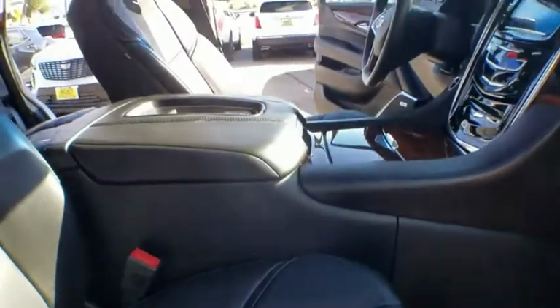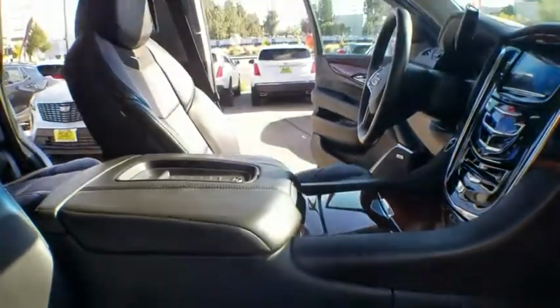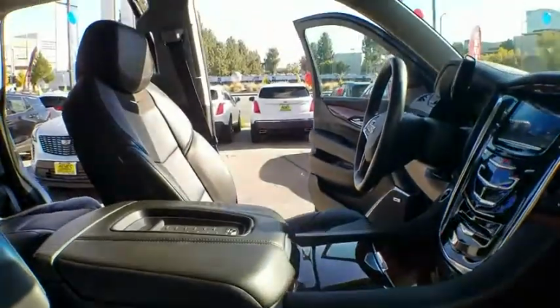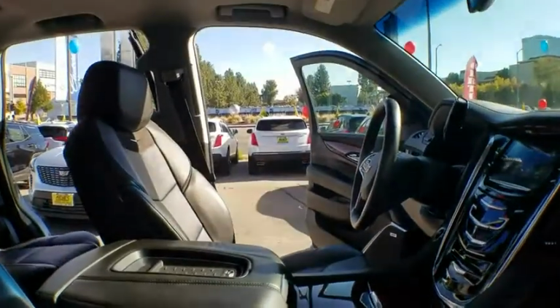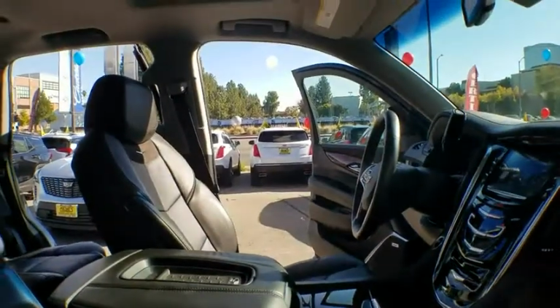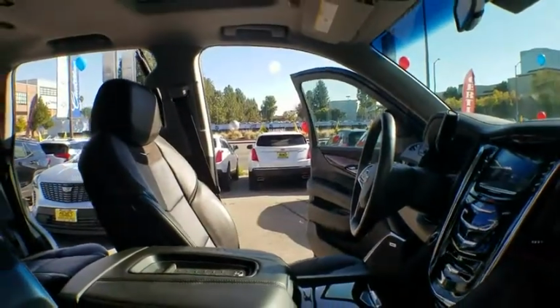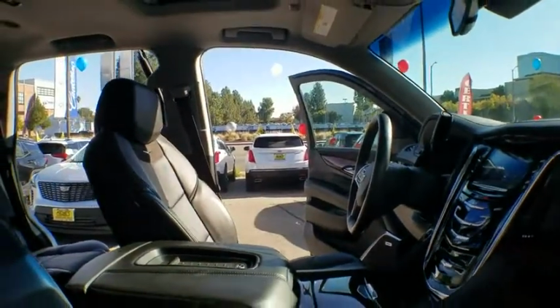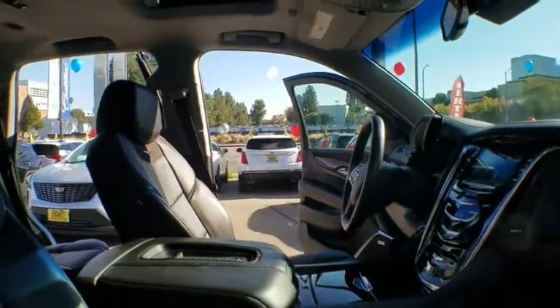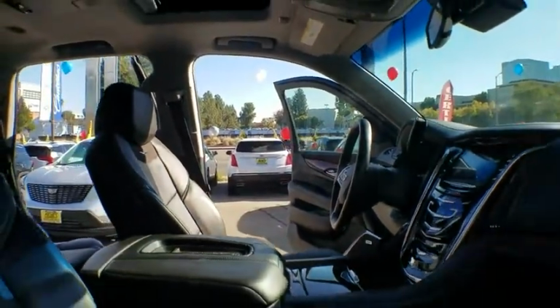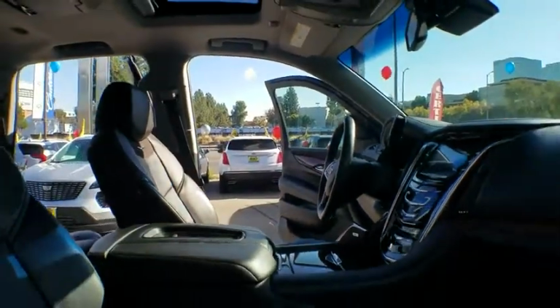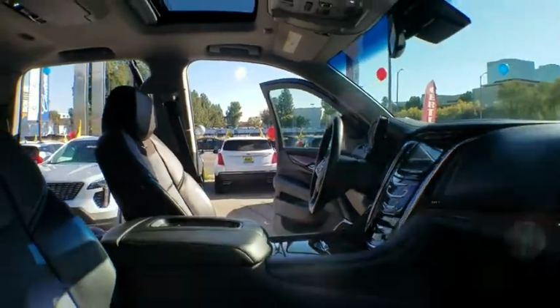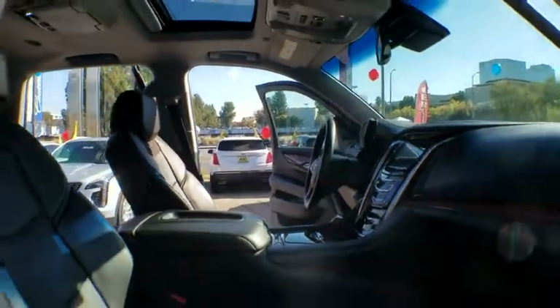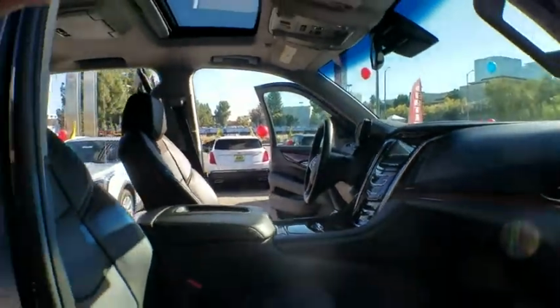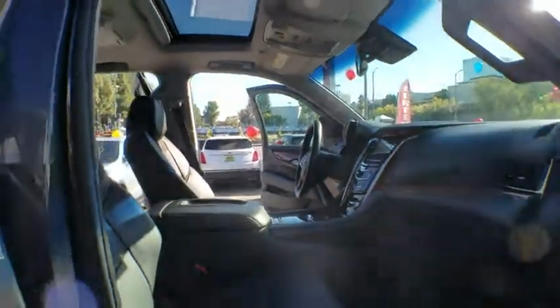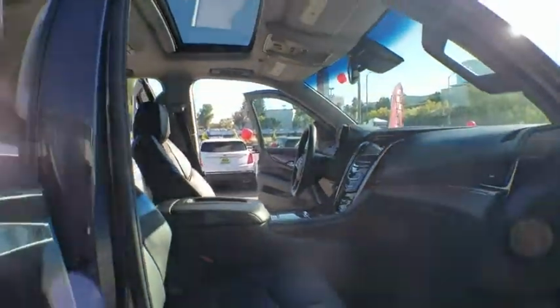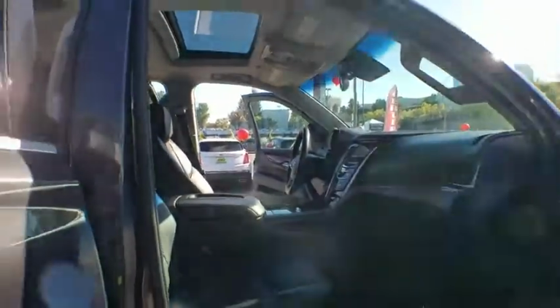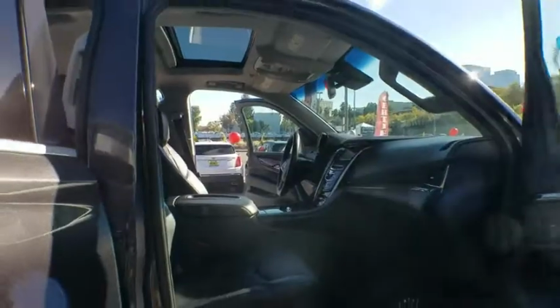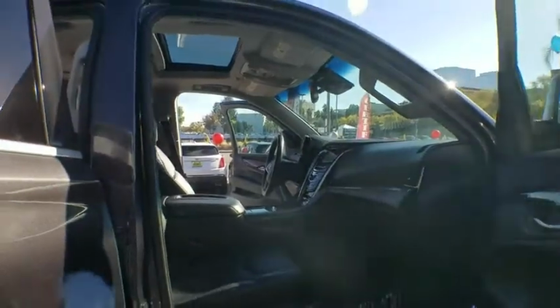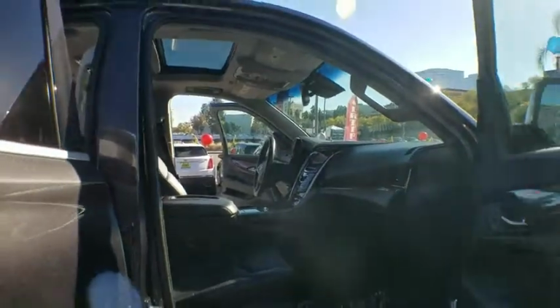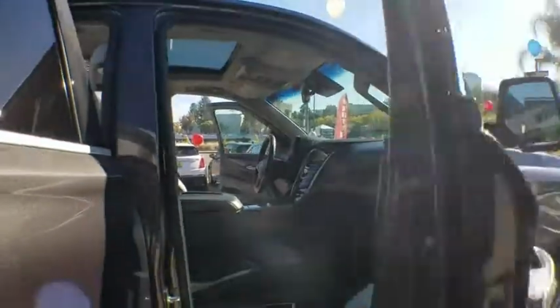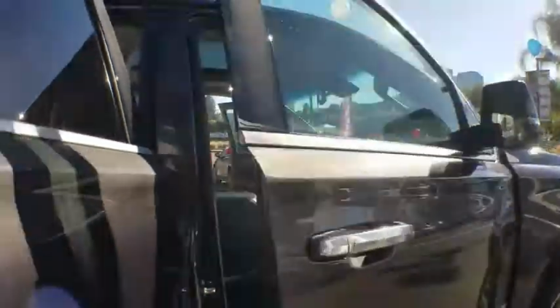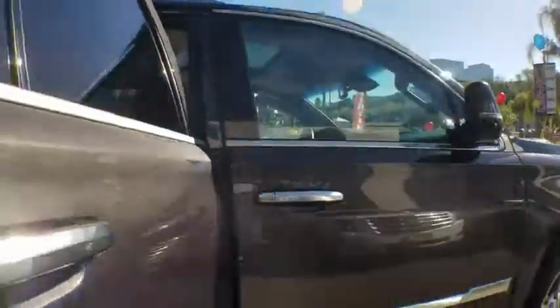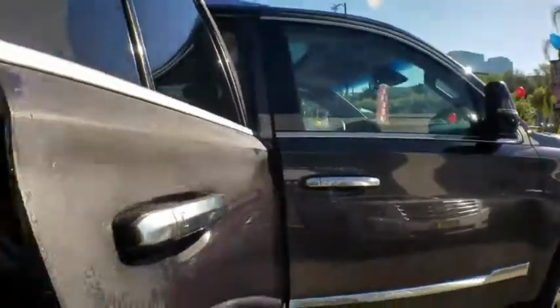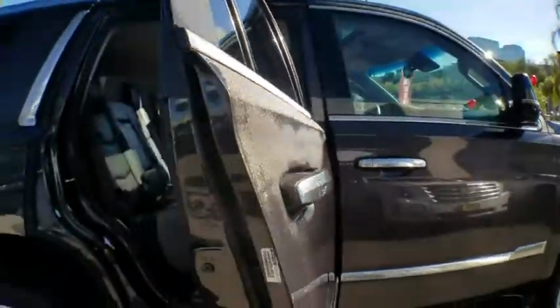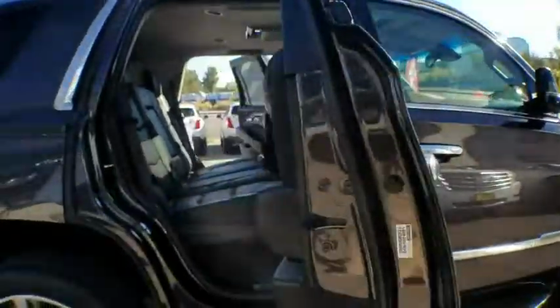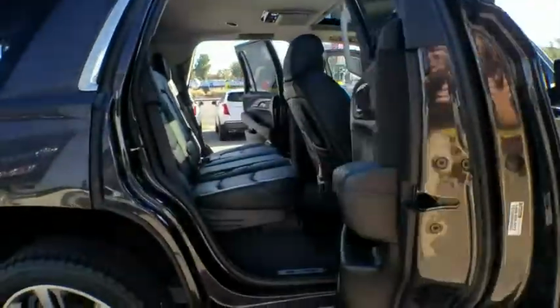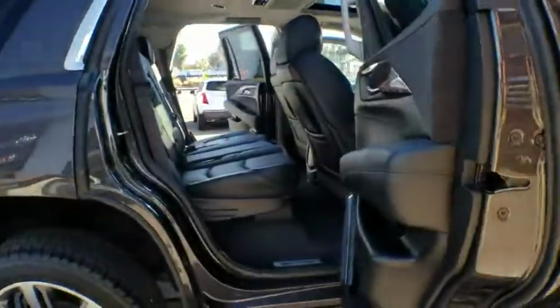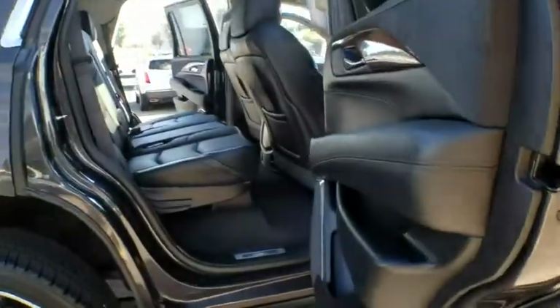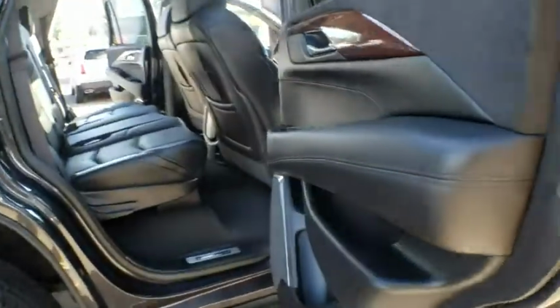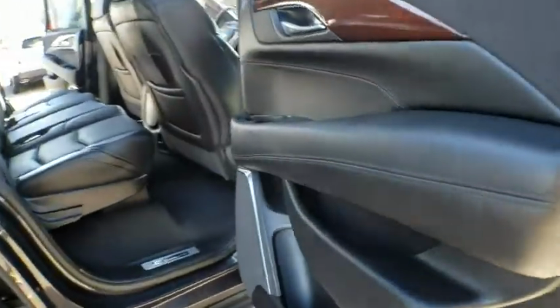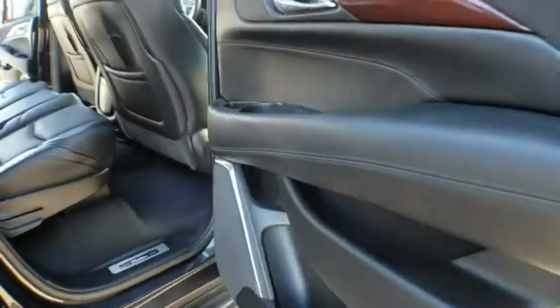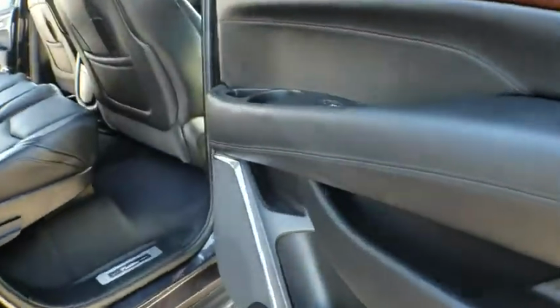Backup camera, stability control, leather-wrapped steering wheel, dual airbags, Bluetooth, power steering, adjustable steering wheel, floor mats, four-wheel disc brakes.